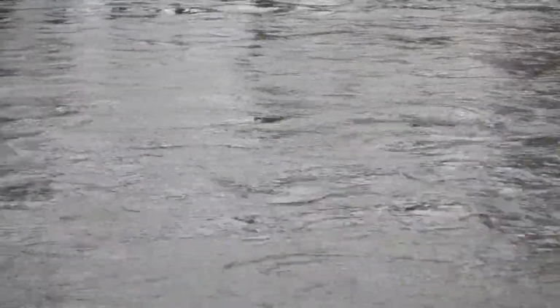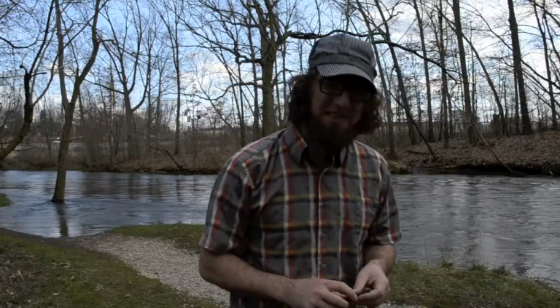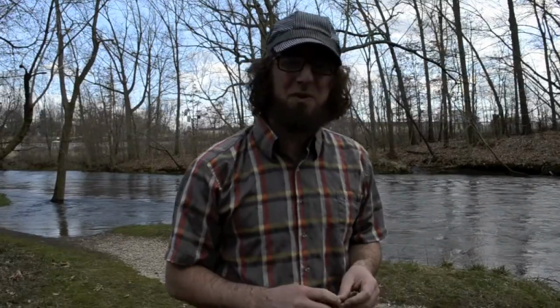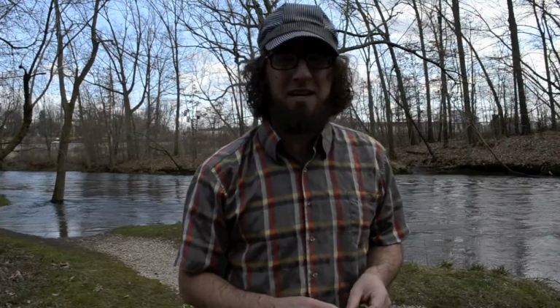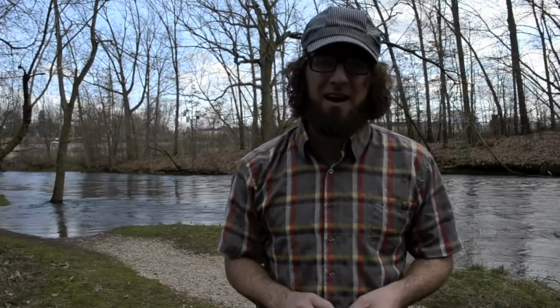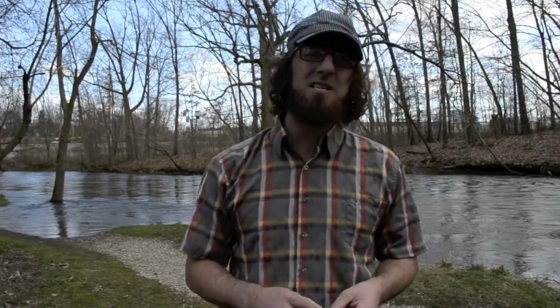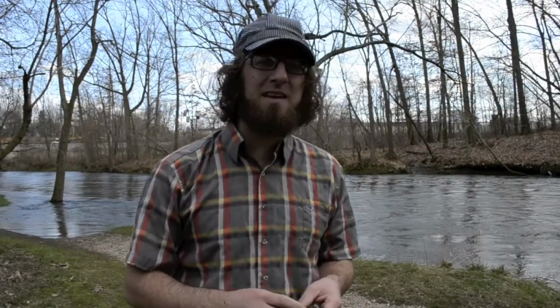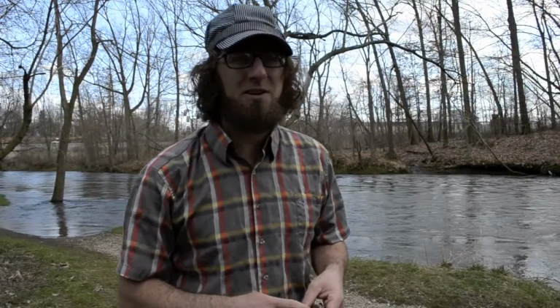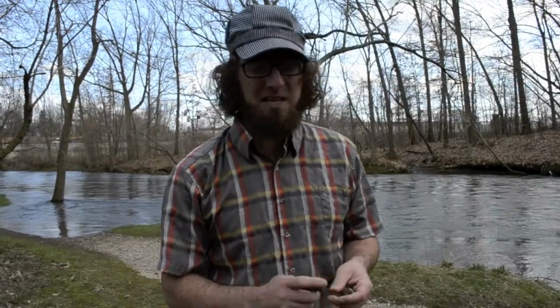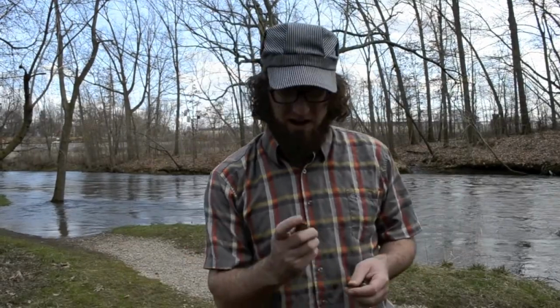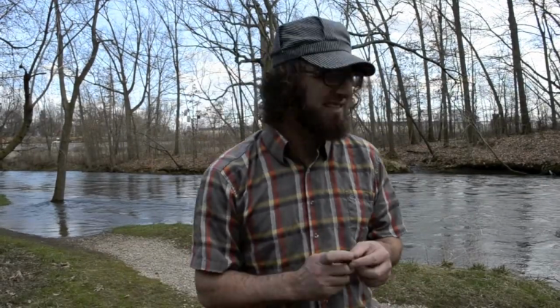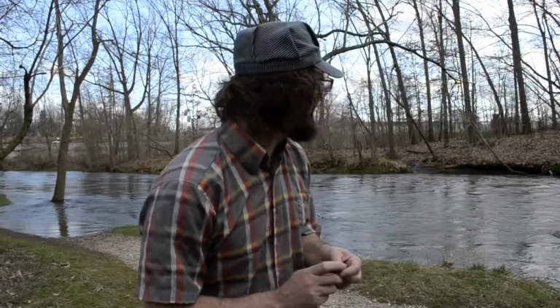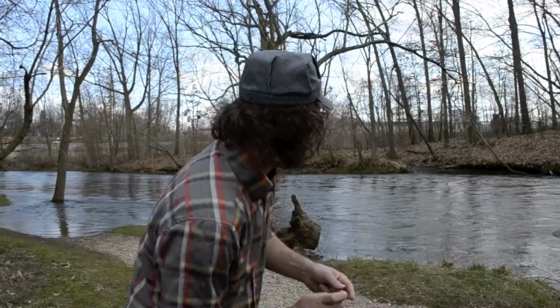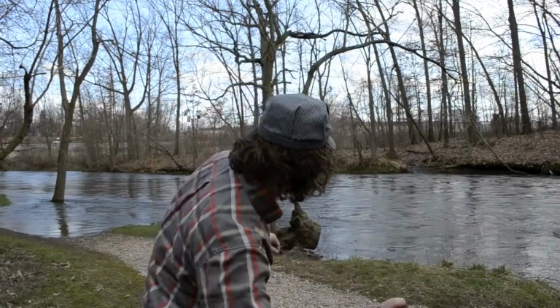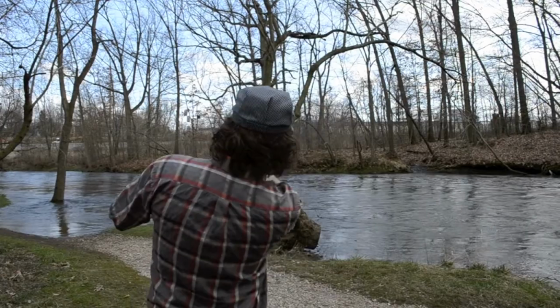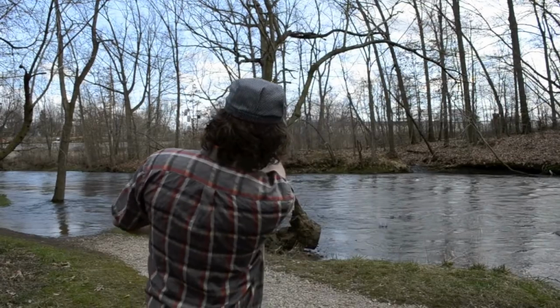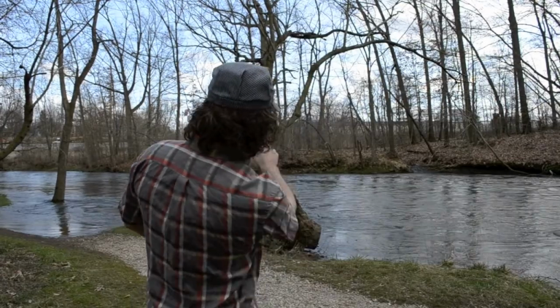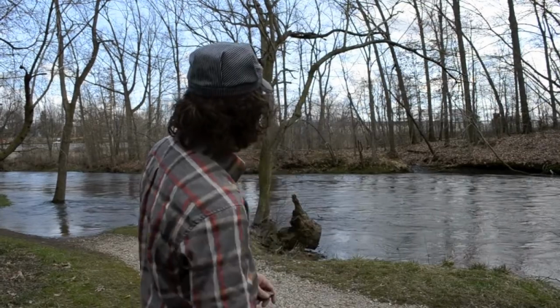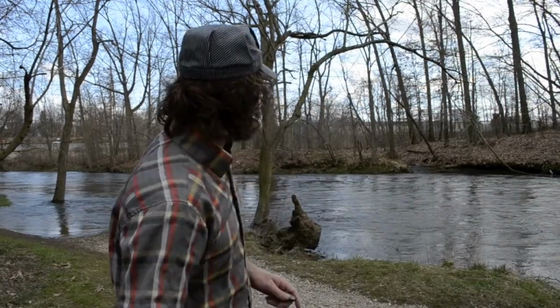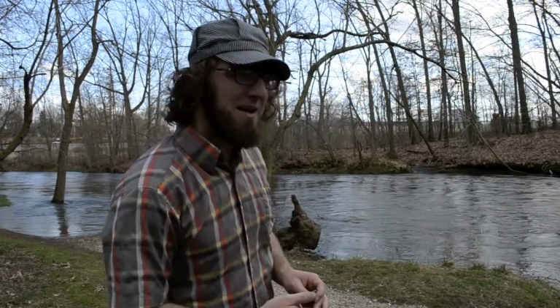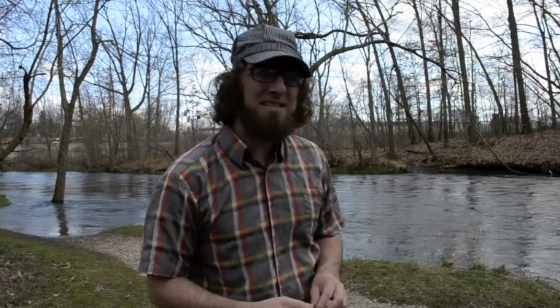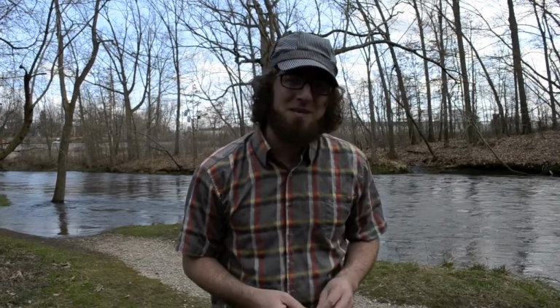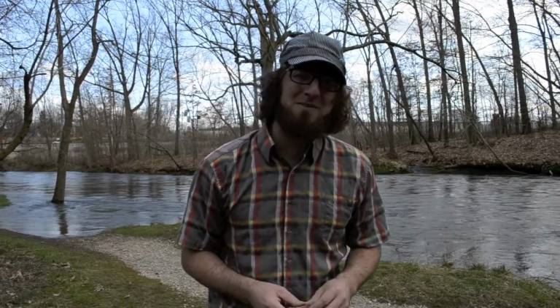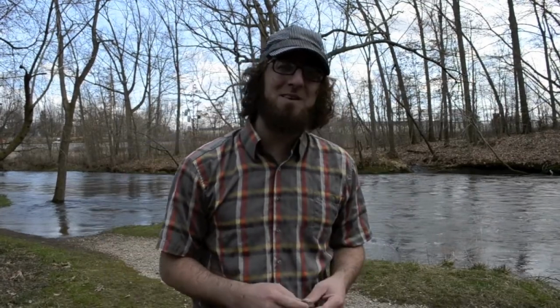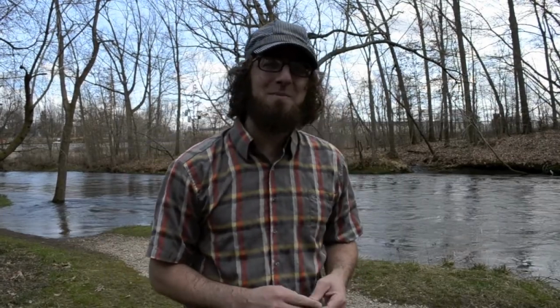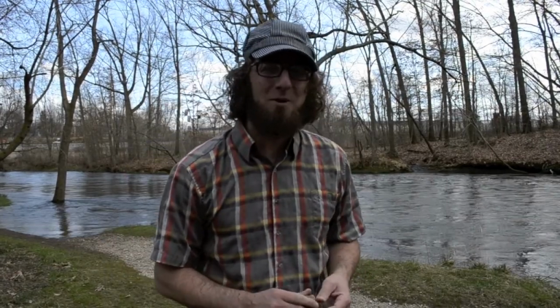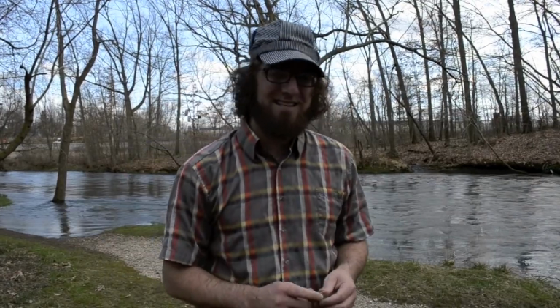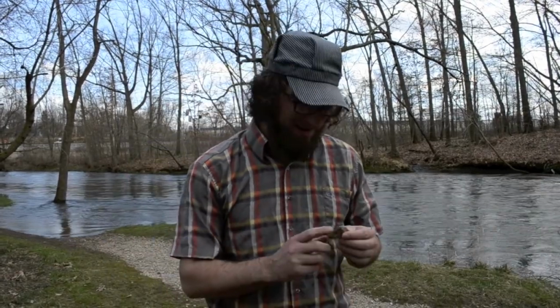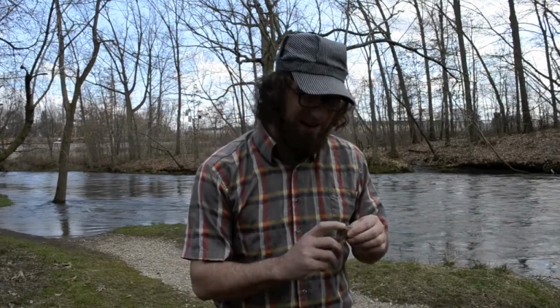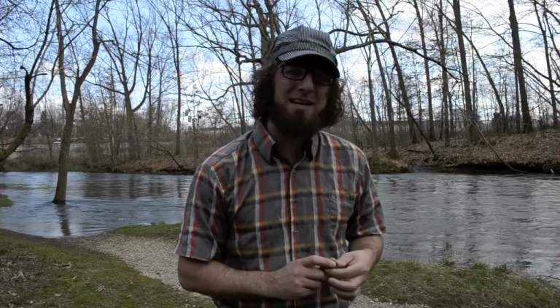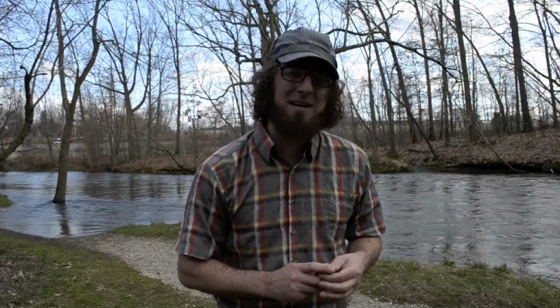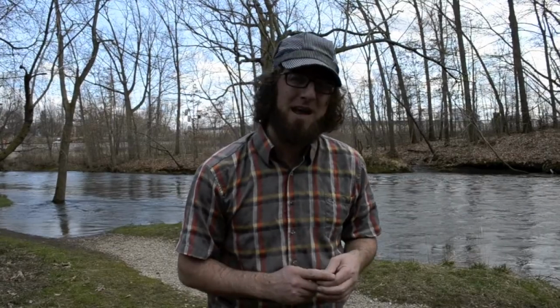It's a great thing to do with your friends — you get out here and spend the afternoon skipping rocks. Sometimes they skip, sometimes they don't. It's all about the practice. You got to come out here and practice, practice, practice.